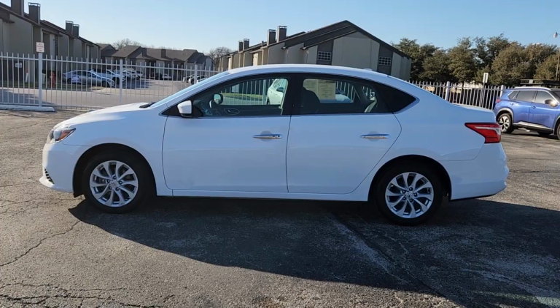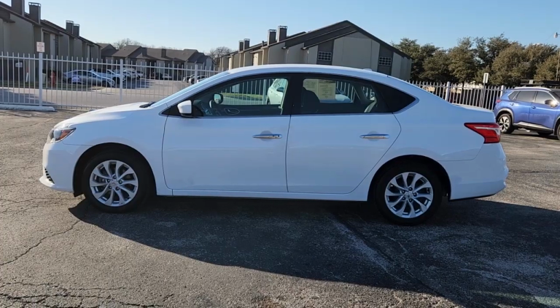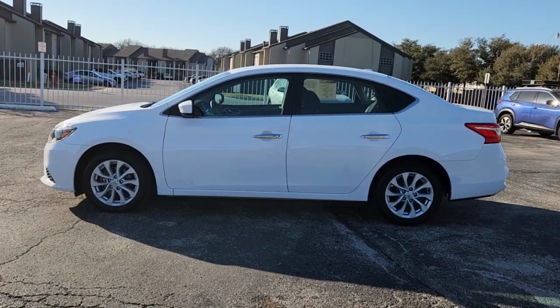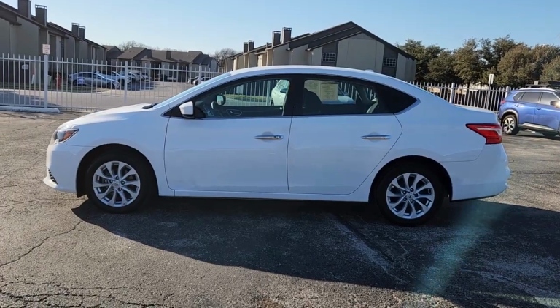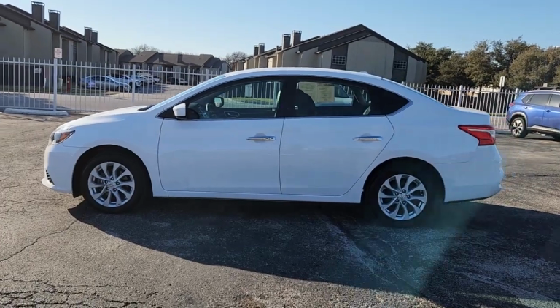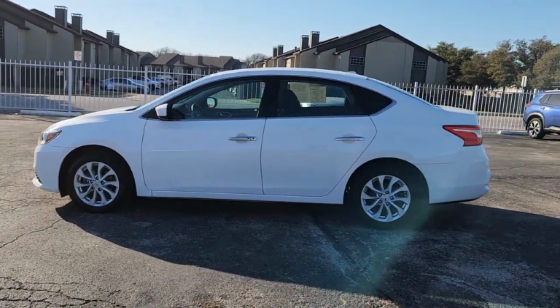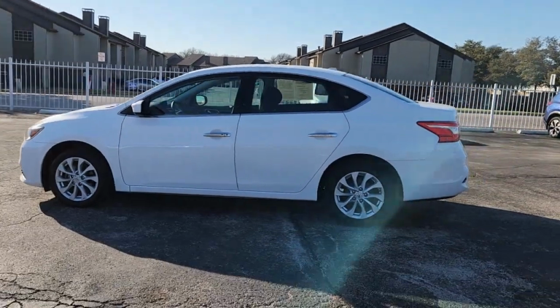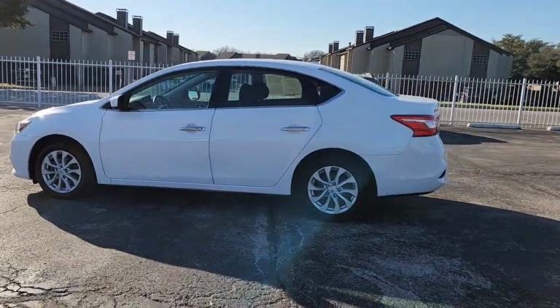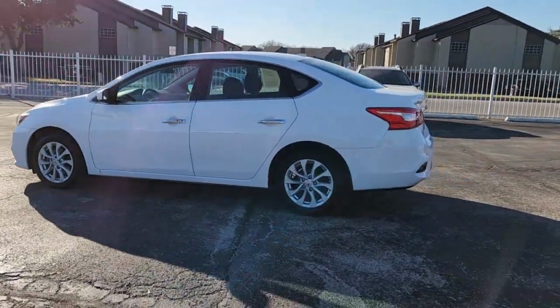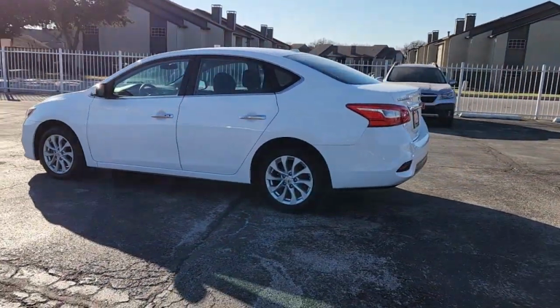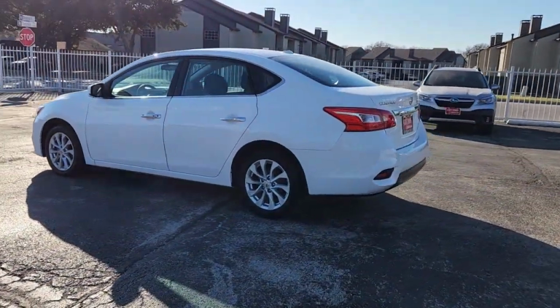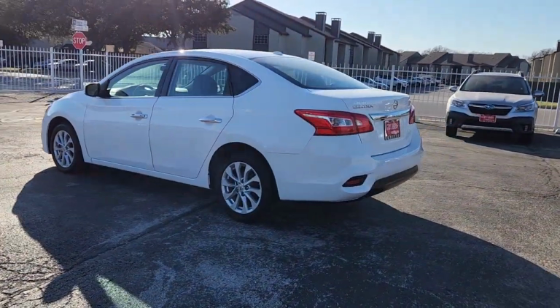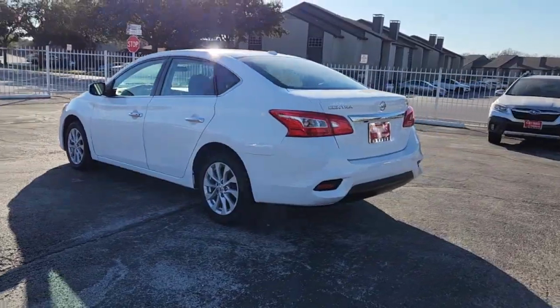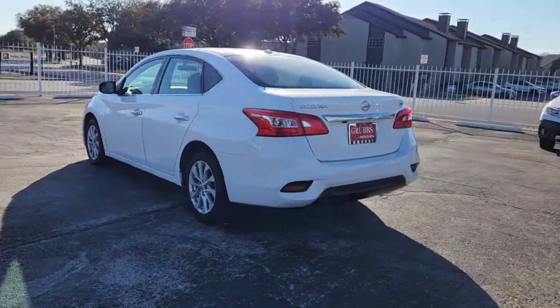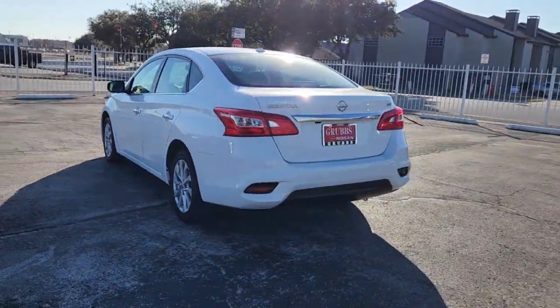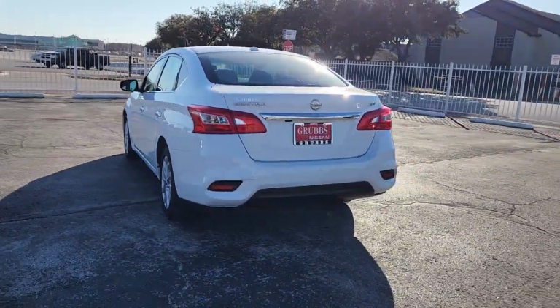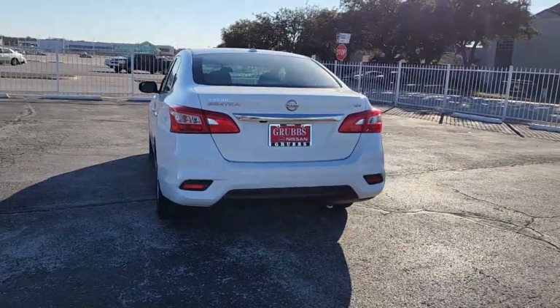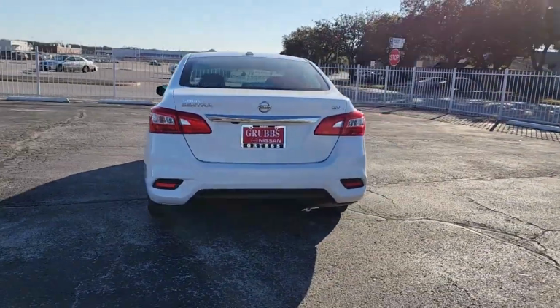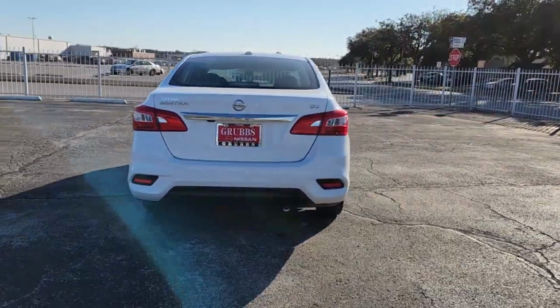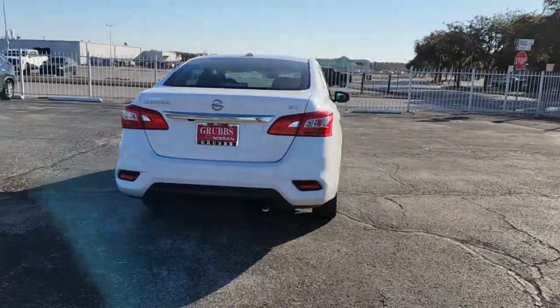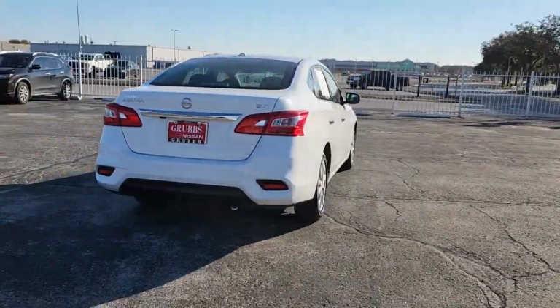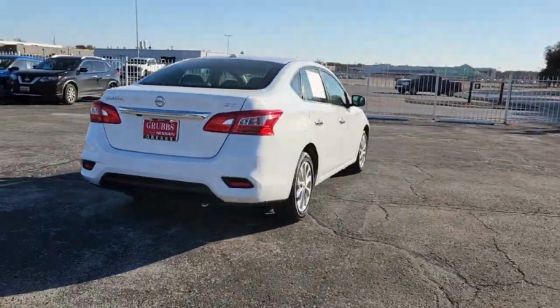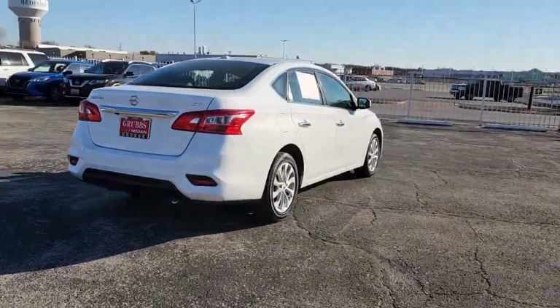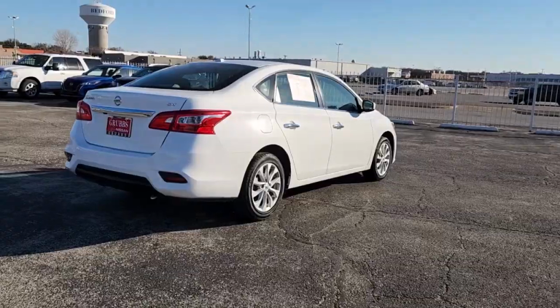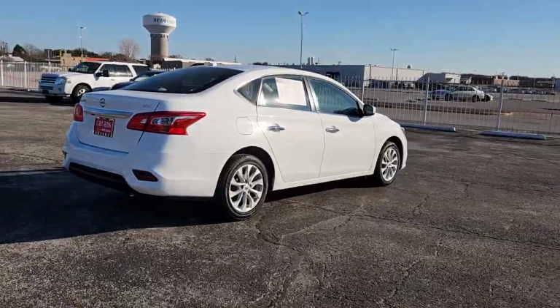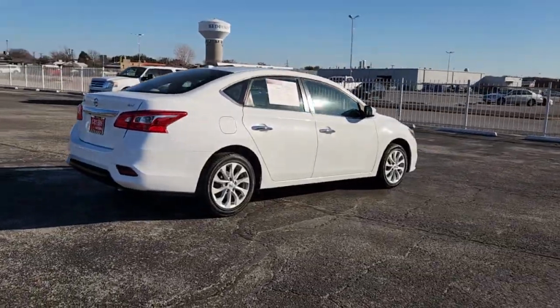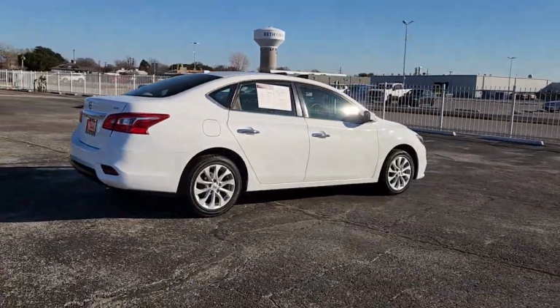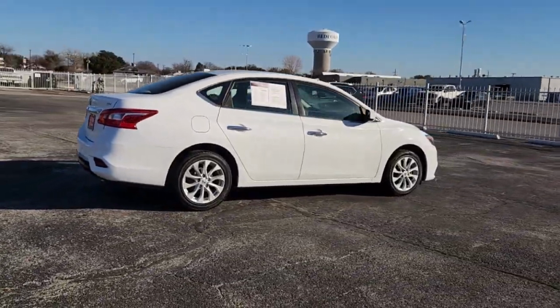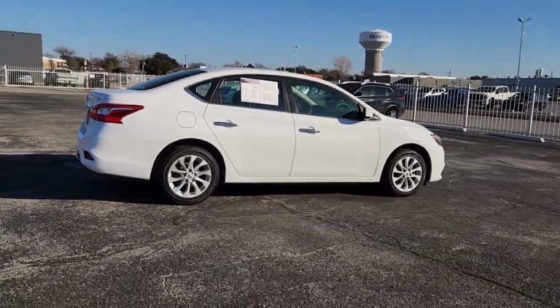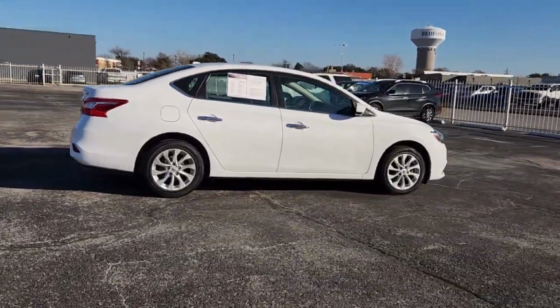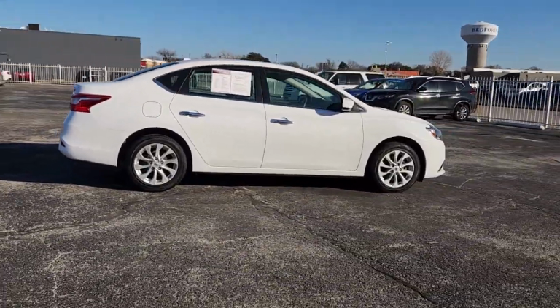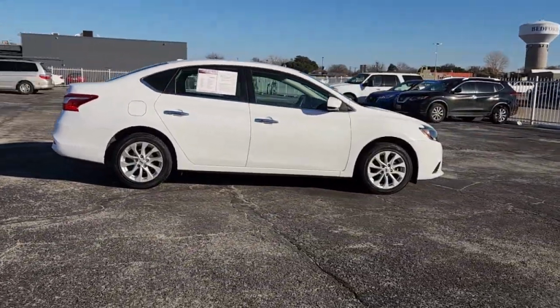You will love the features of this 2019 Nissan Sentra. This vehicle is an outstanding buy with fewer than 70,000 miles on the odometer. This roomy Sentra makes your daily drive fun, comfortable, and convenient.